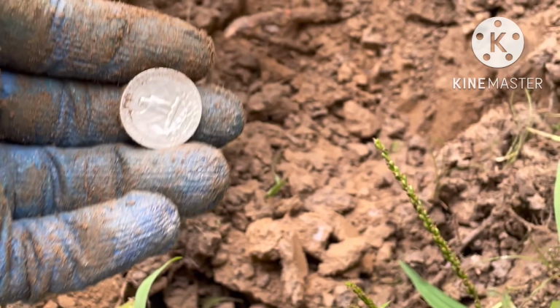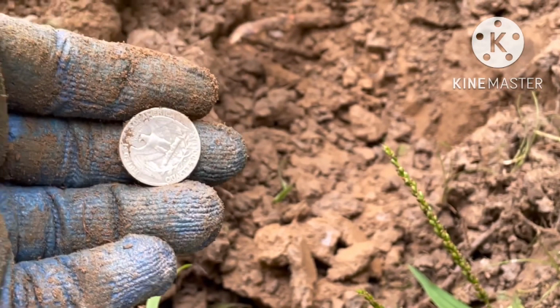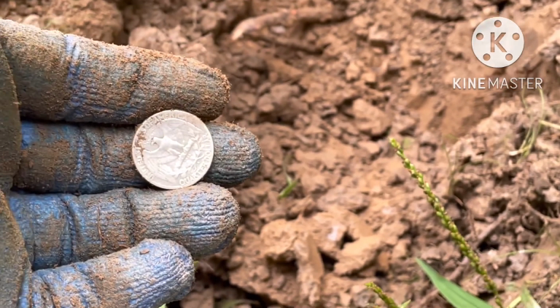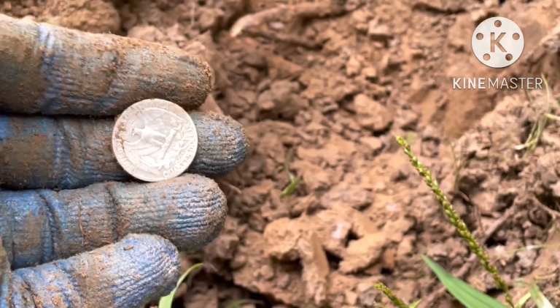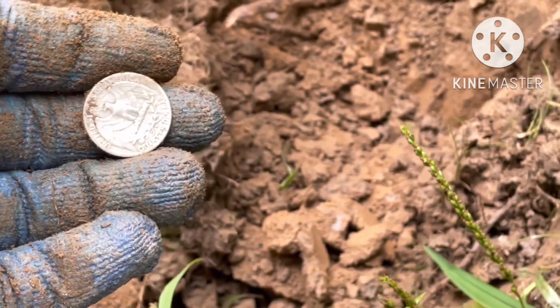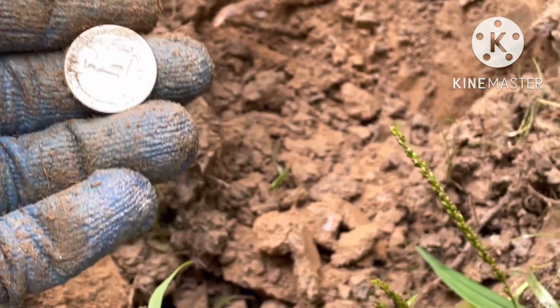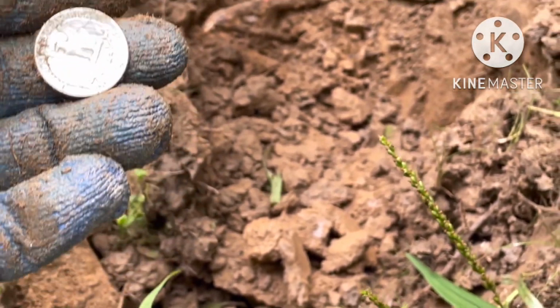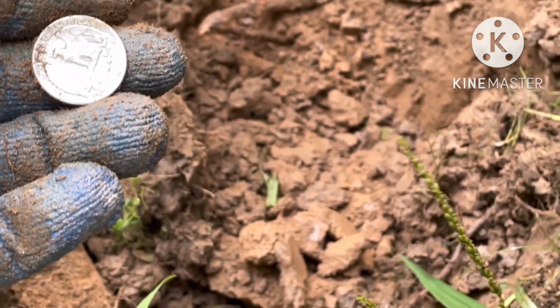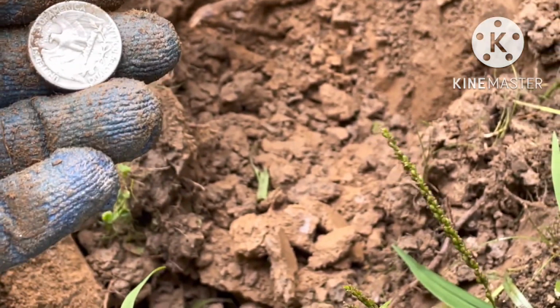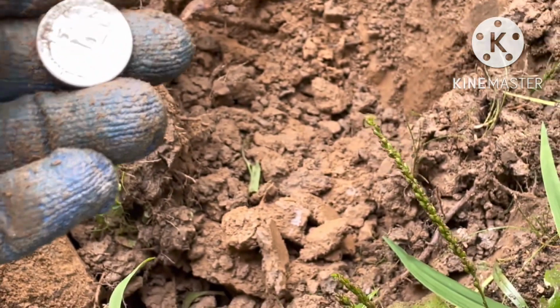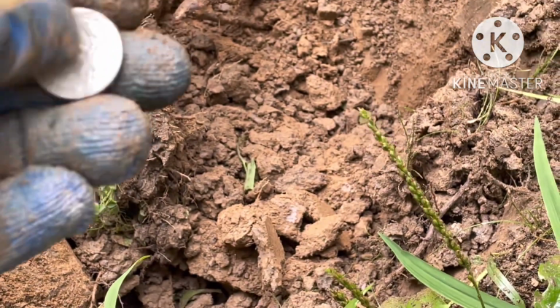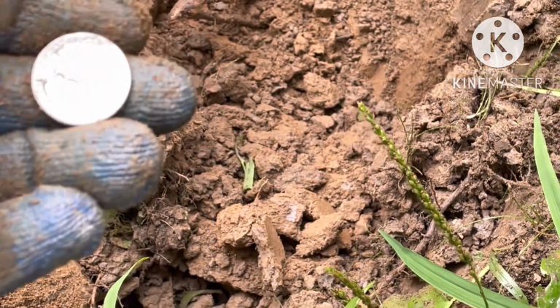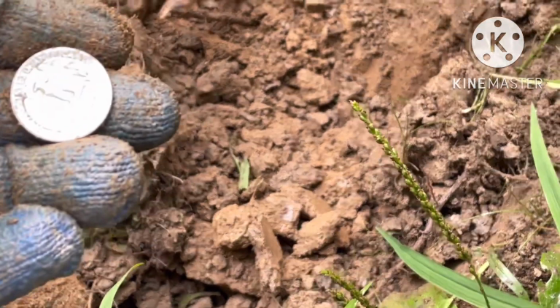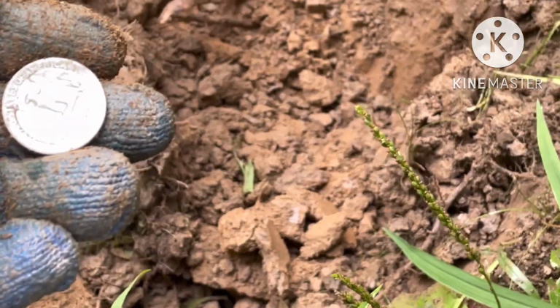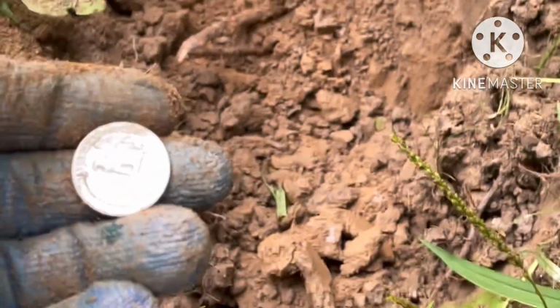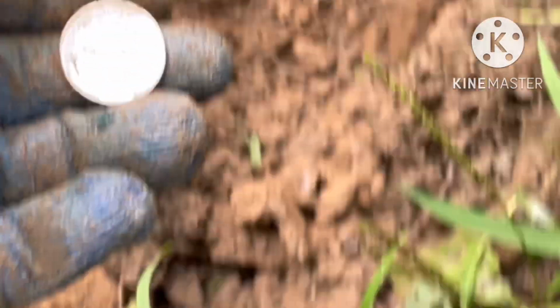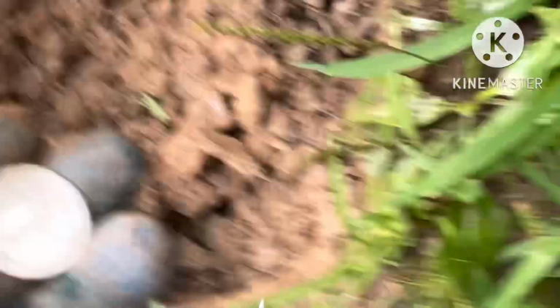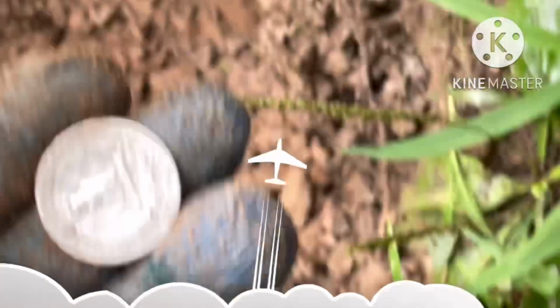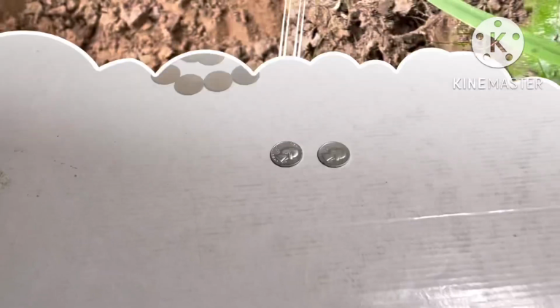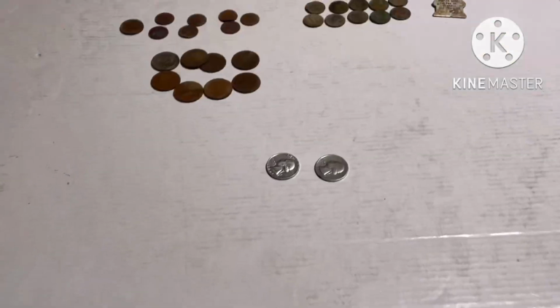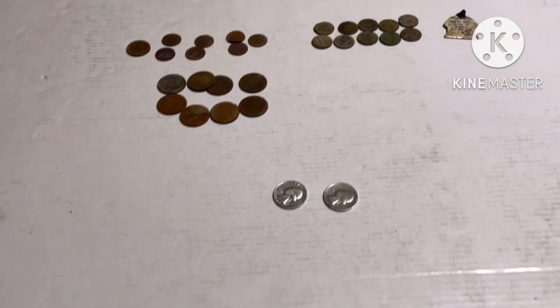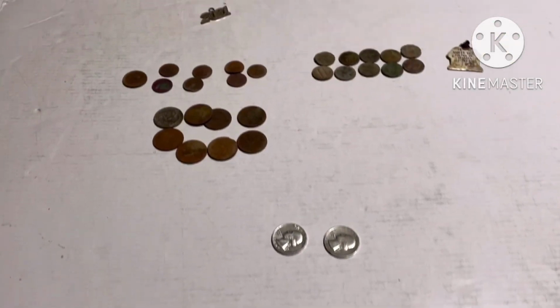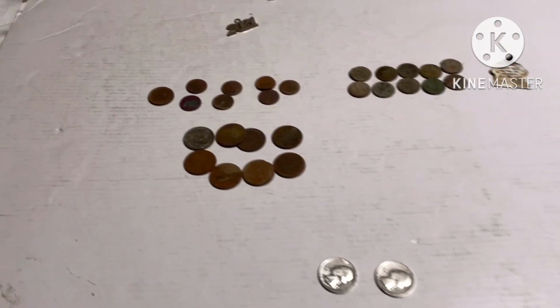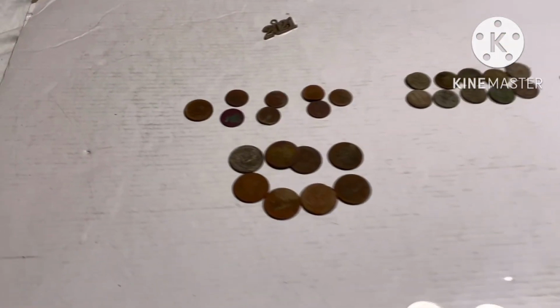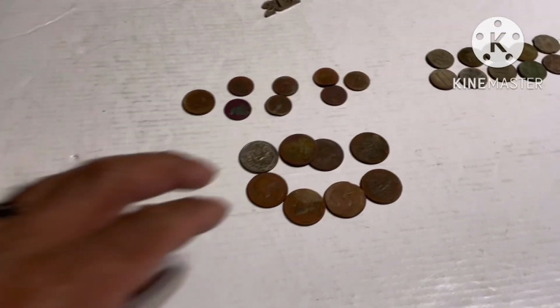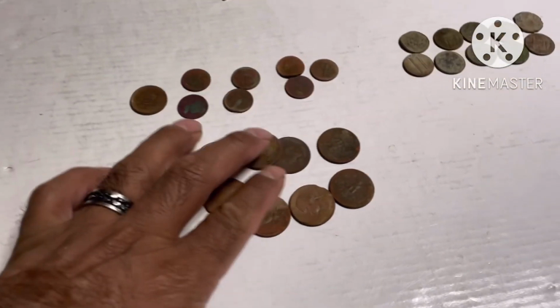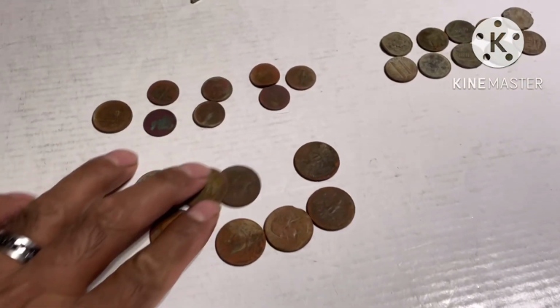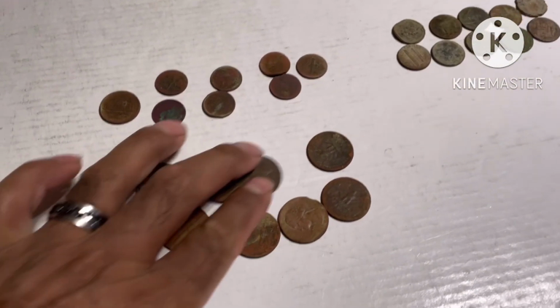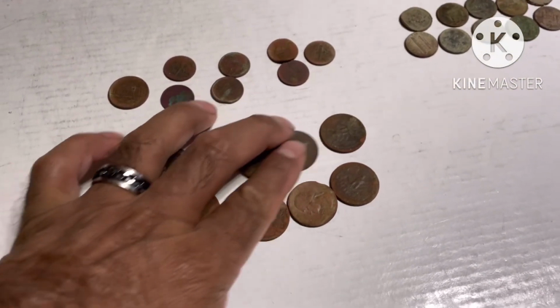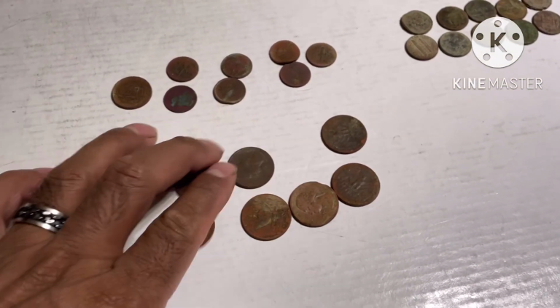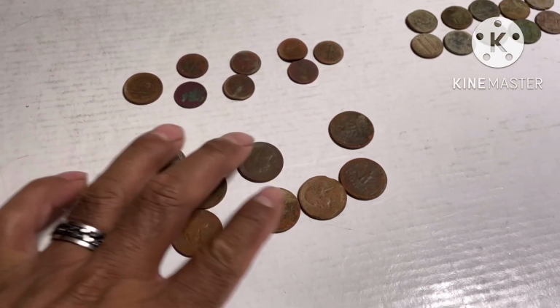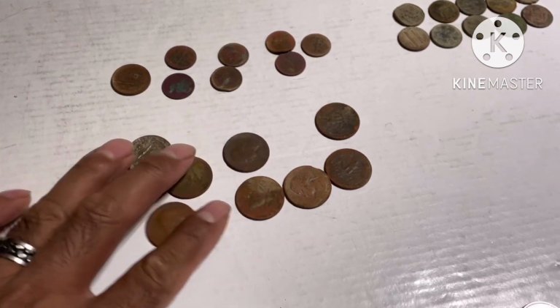All right guys, I'm gonna give it a little more time. All right guys, this is the finds for today.